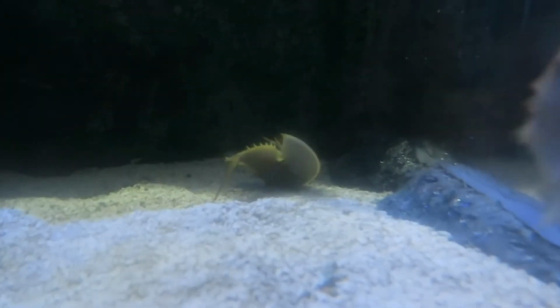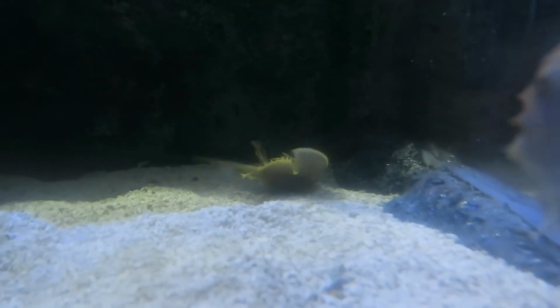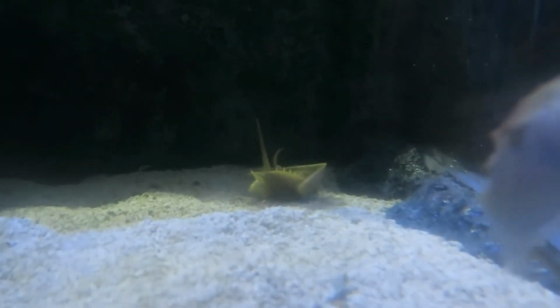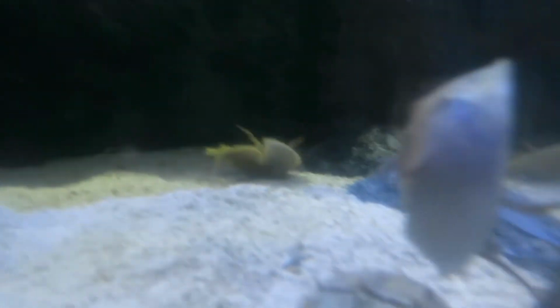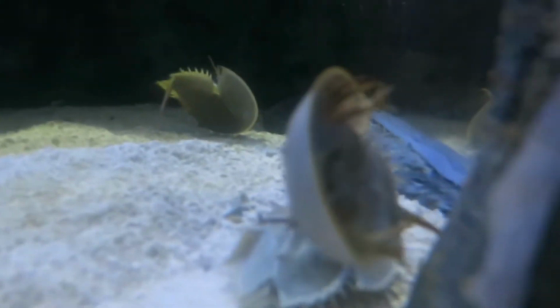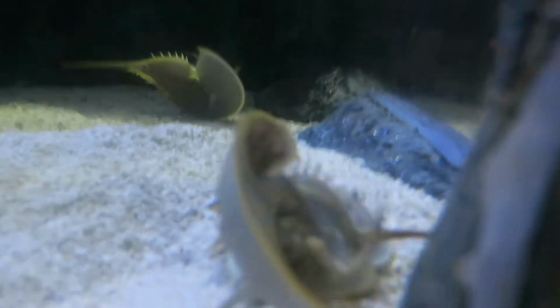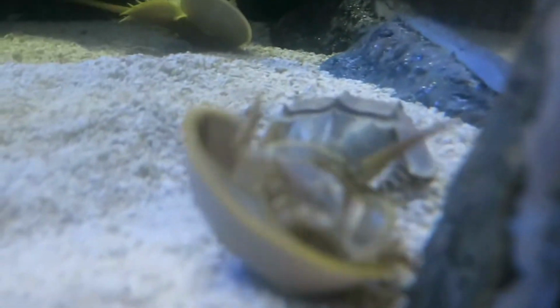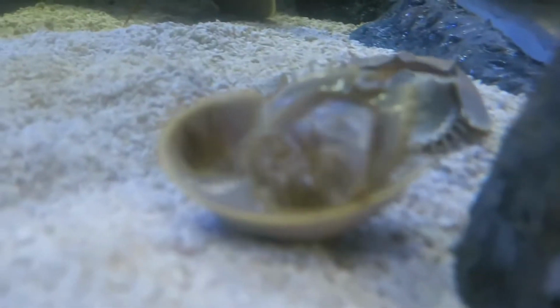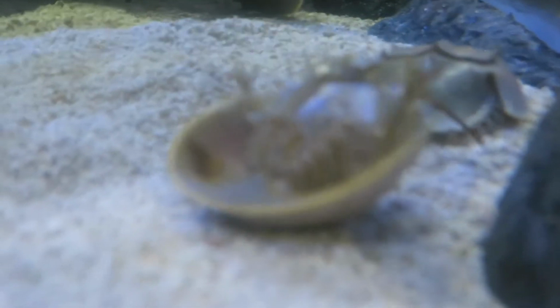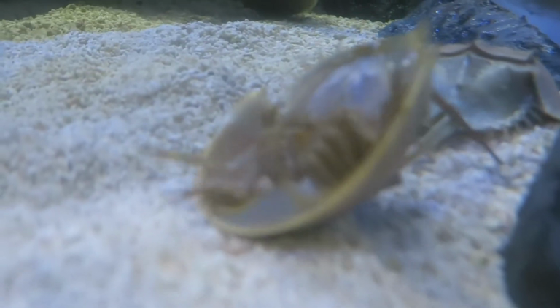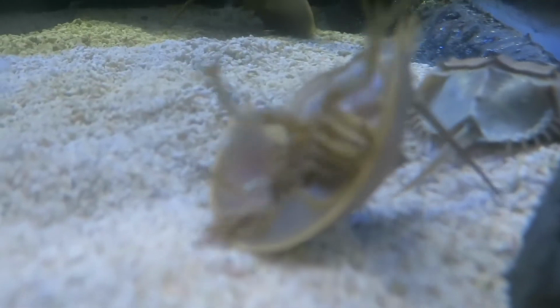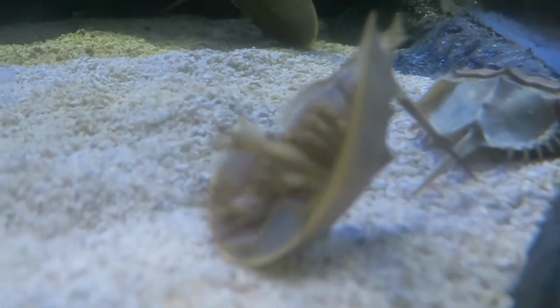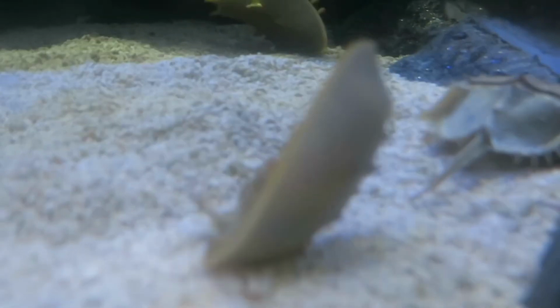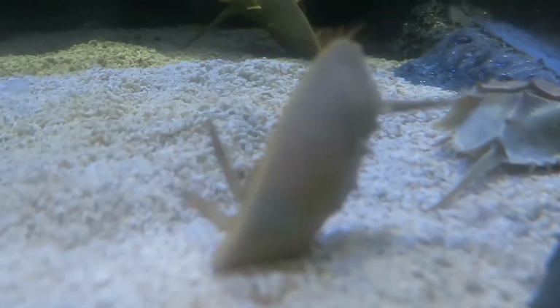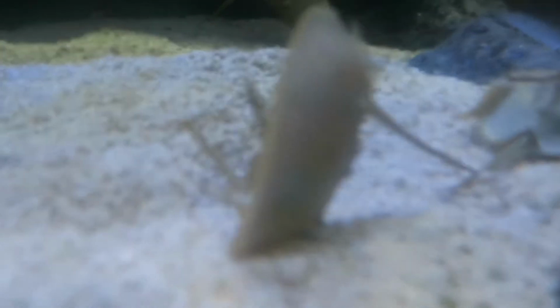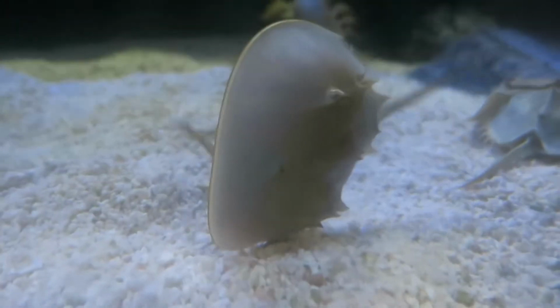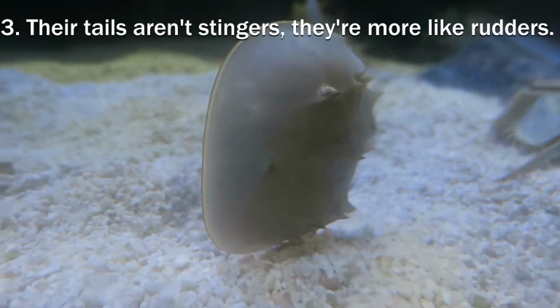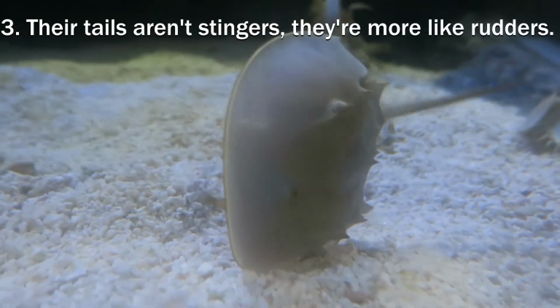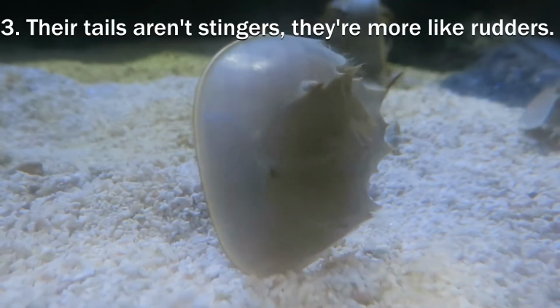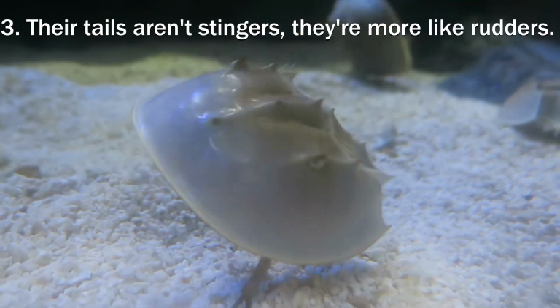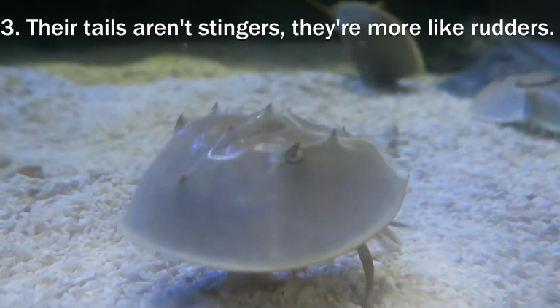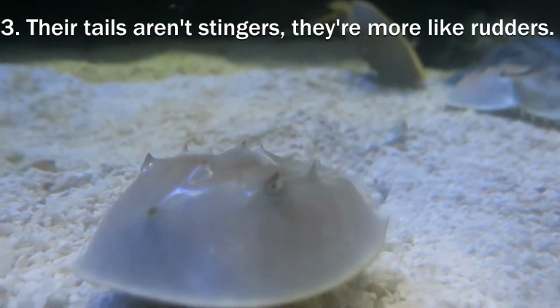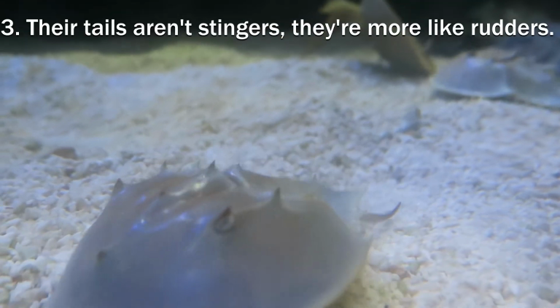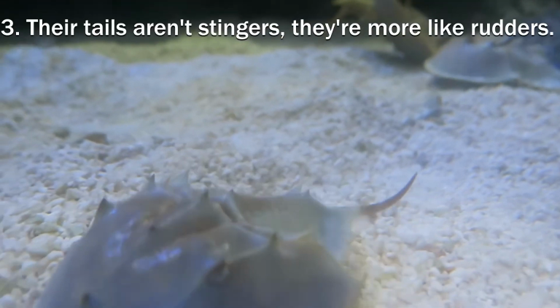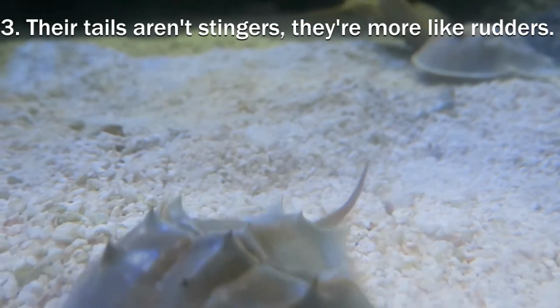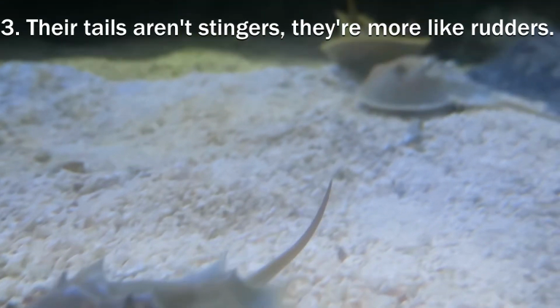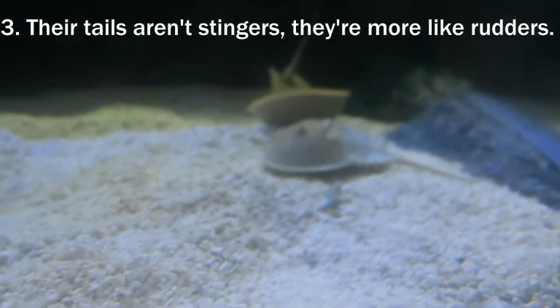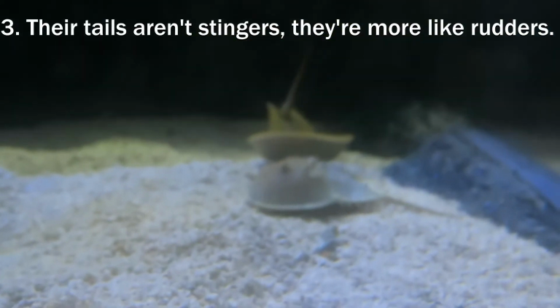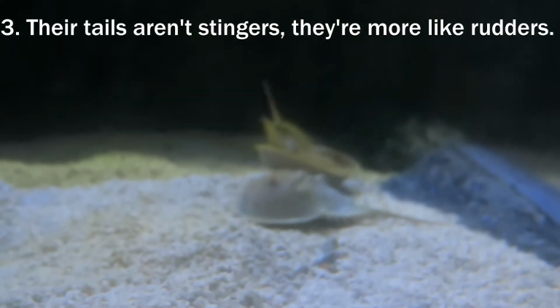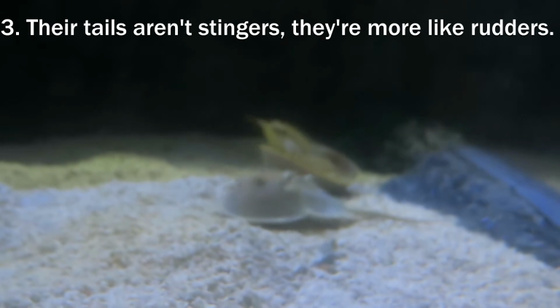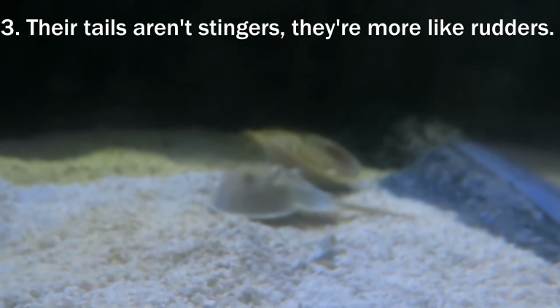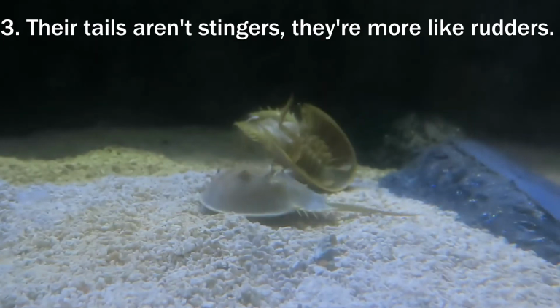Their spiky telsons are nothing to fear. They look like barbs or stingers, but those tails are actually pretty fragile. Horseshoe crabs use them to dig, to steer, and to right themselves after swimming upside down or being flipped by a wave.